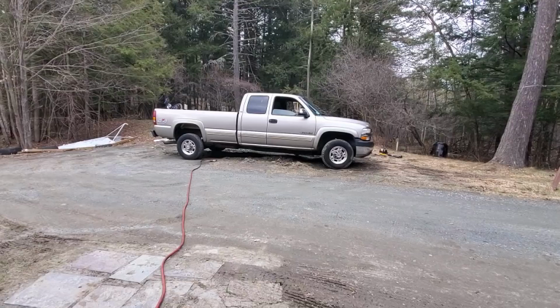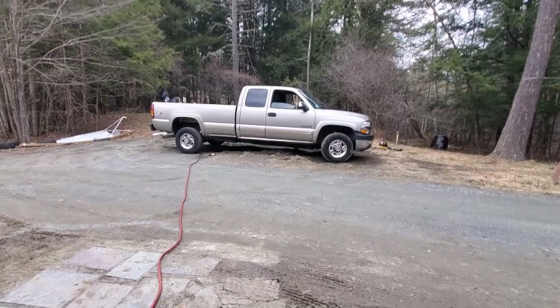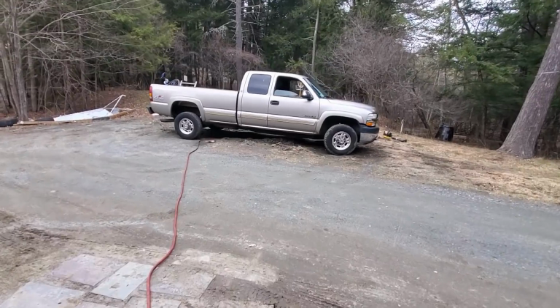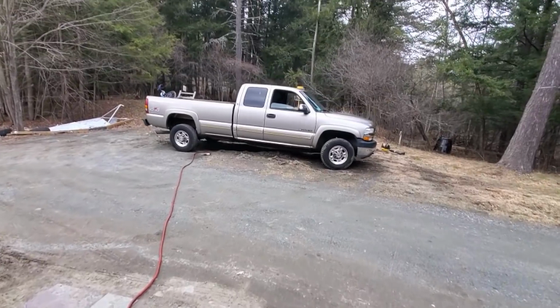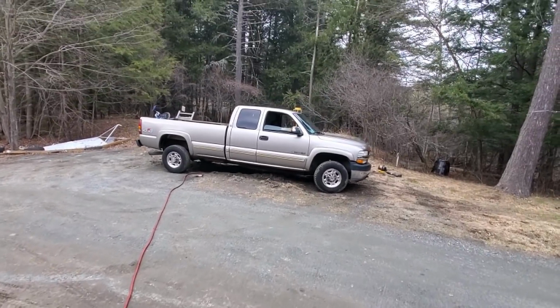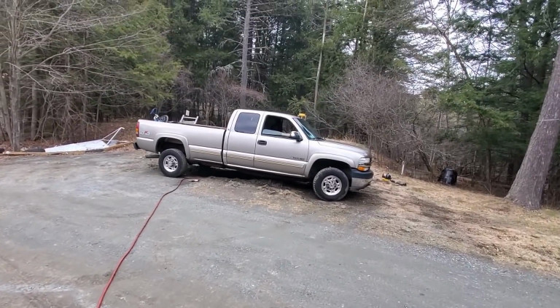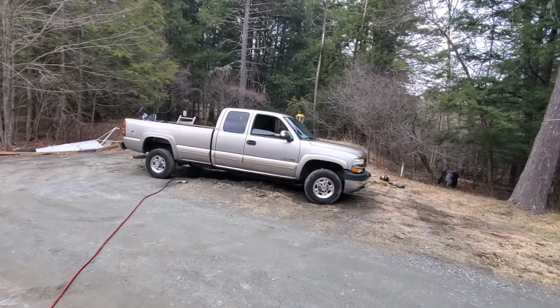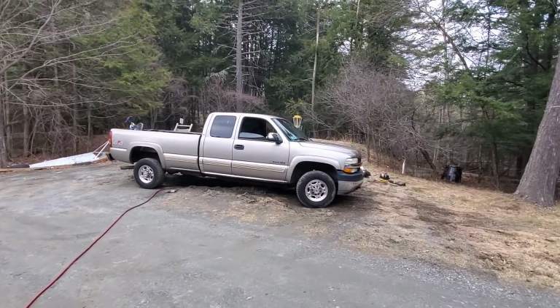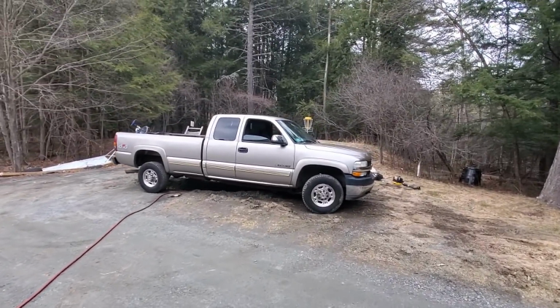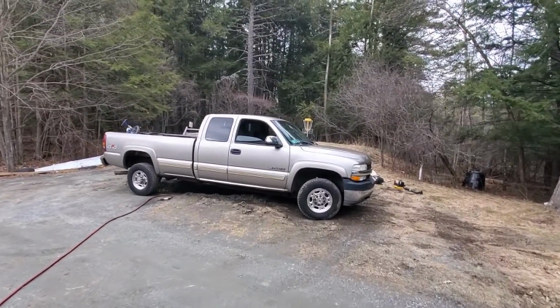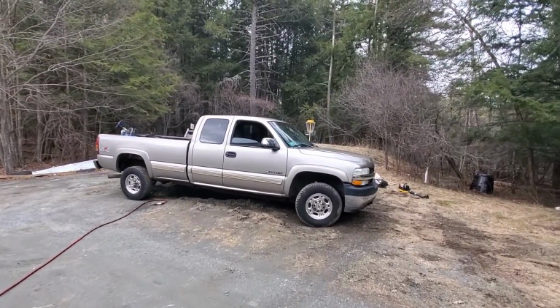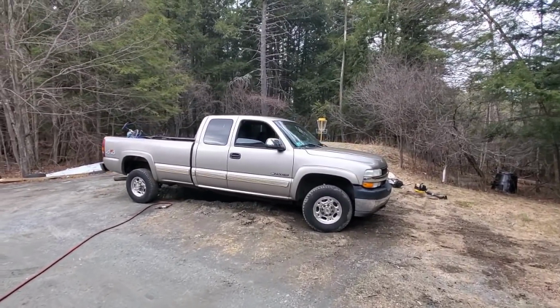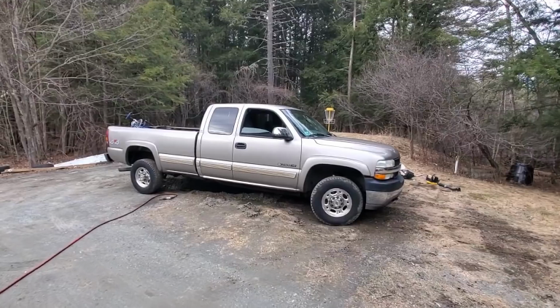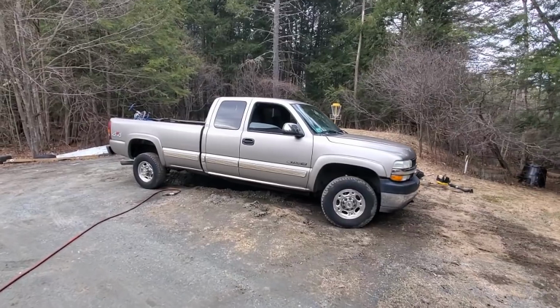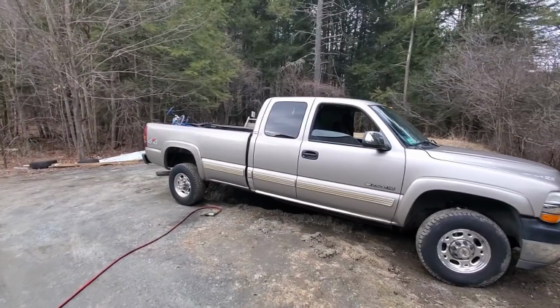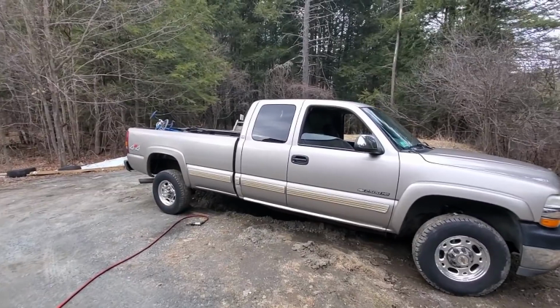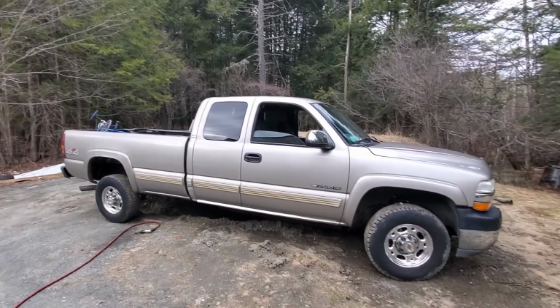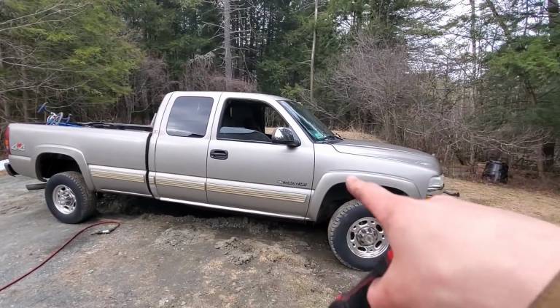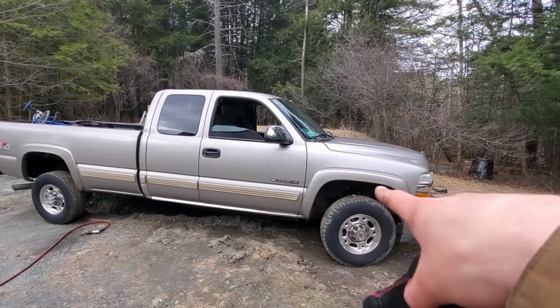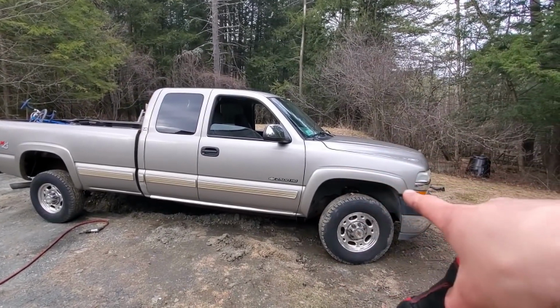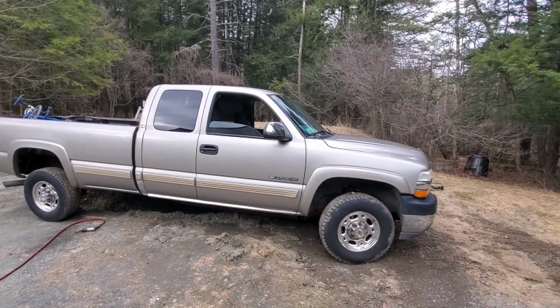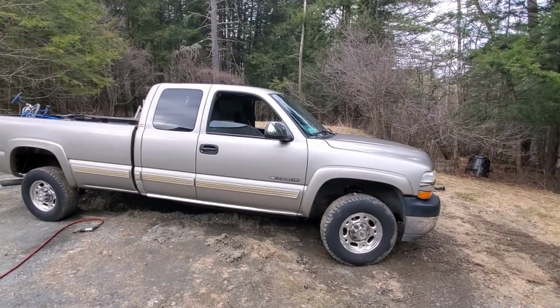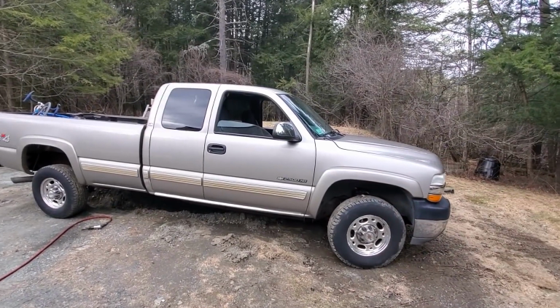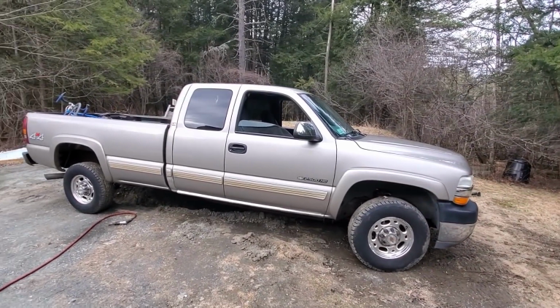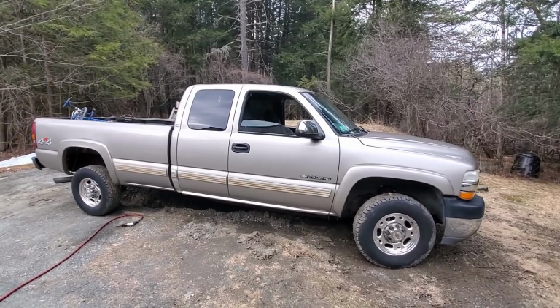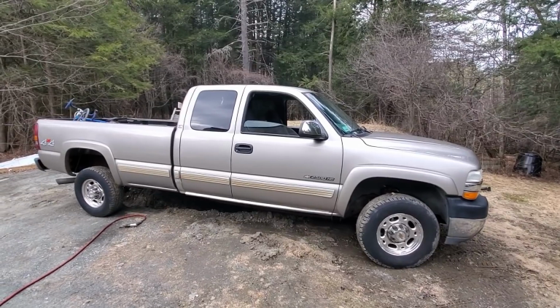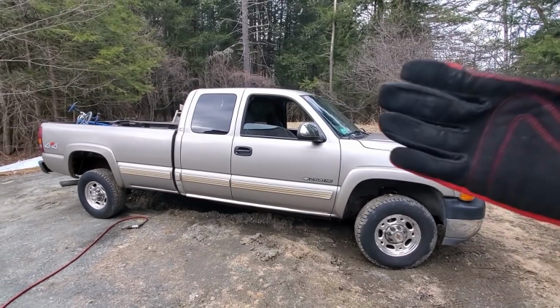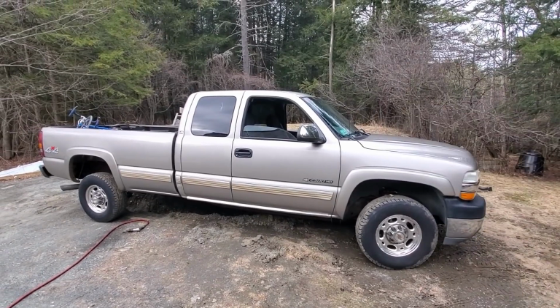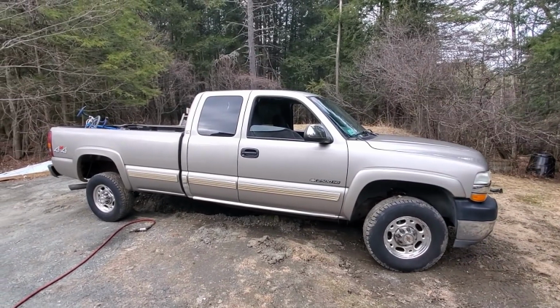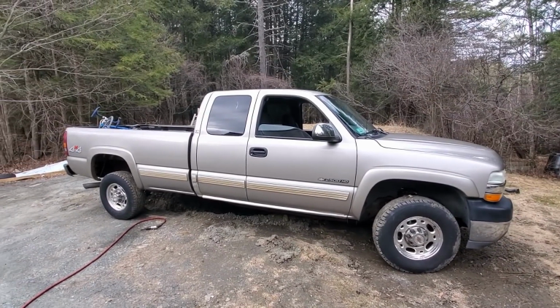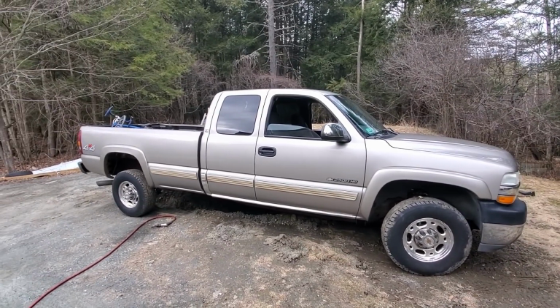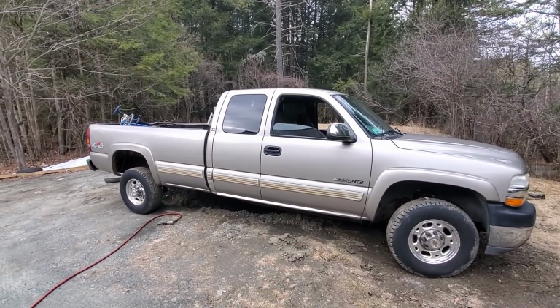This is the repairs video for my 2002 Chevy 2500. In this video, I've got a small exhaust leak in the driver's side manifold. The passenger one is replaced, so we're going to do the driver's side manifold bolts.